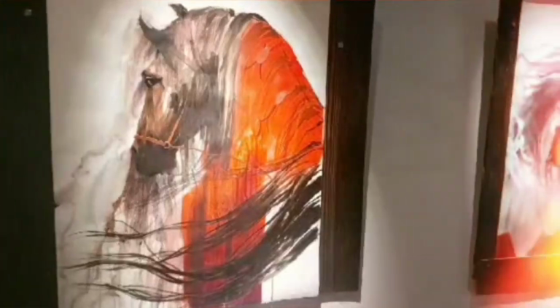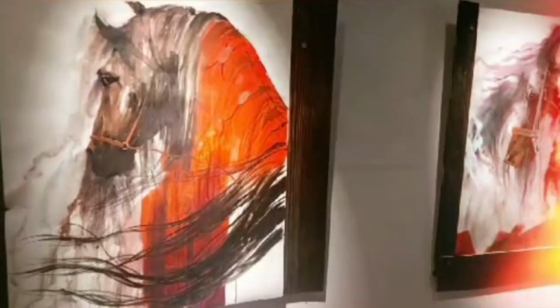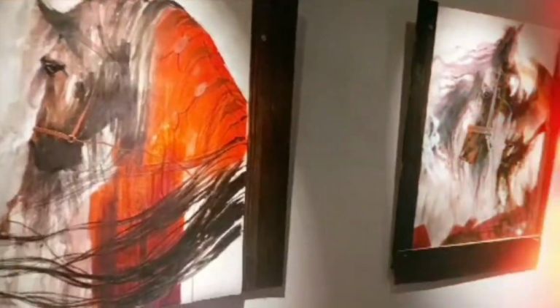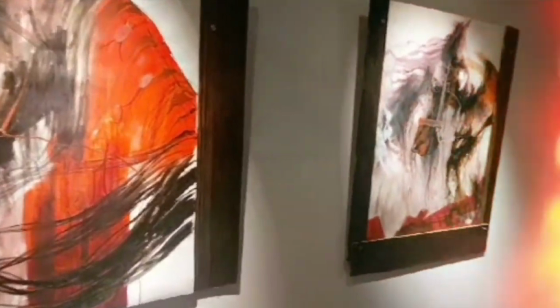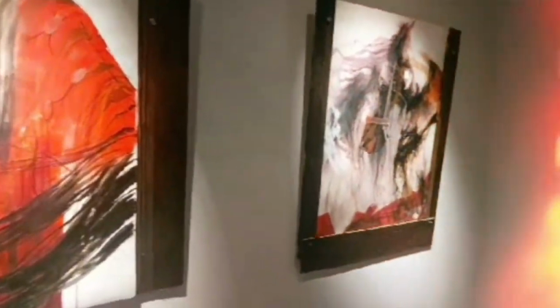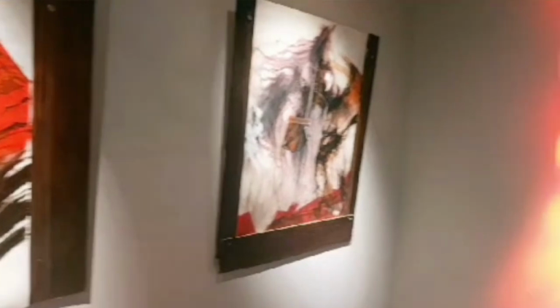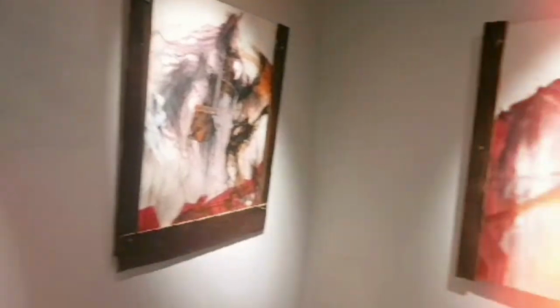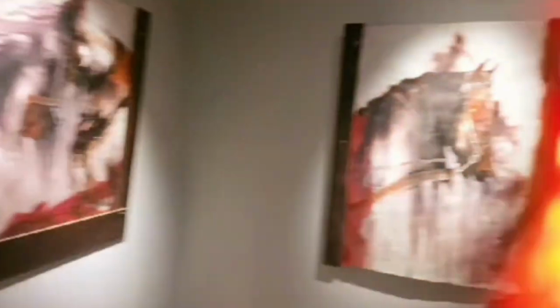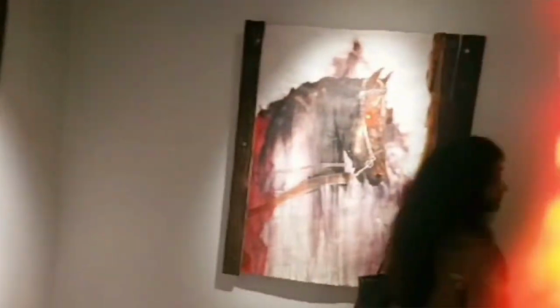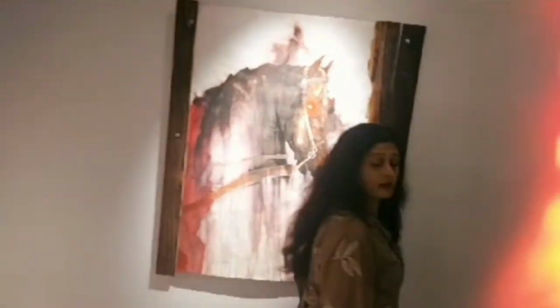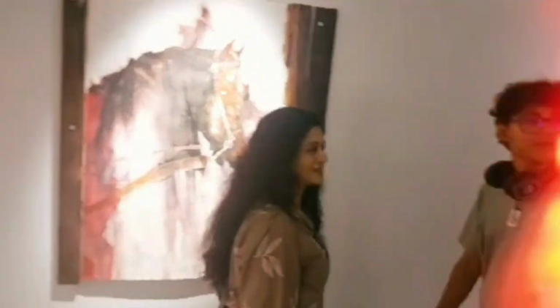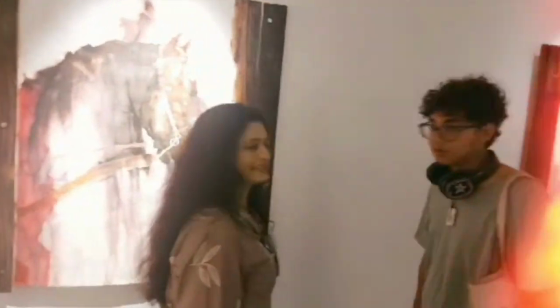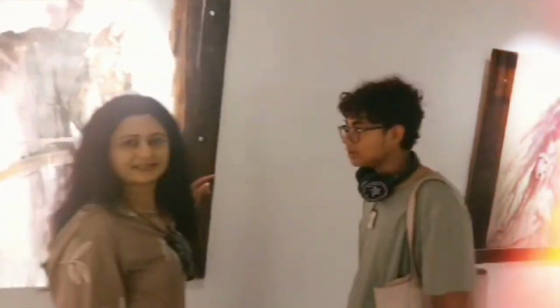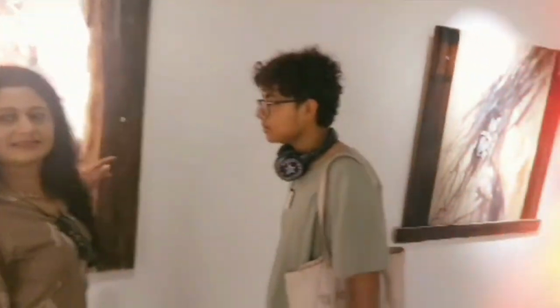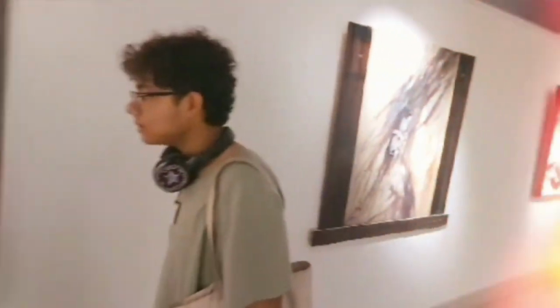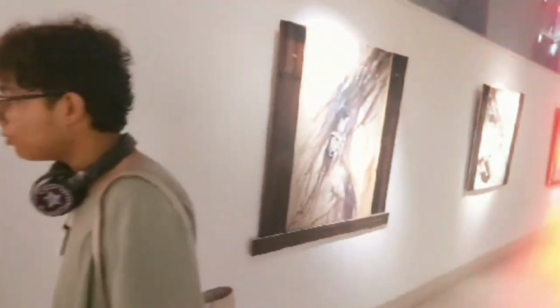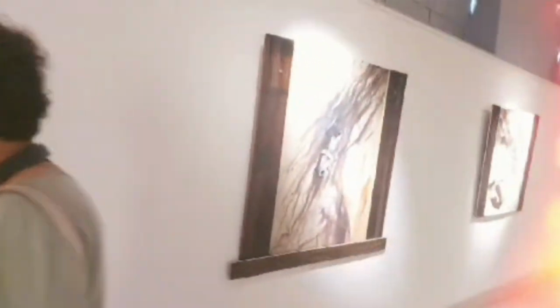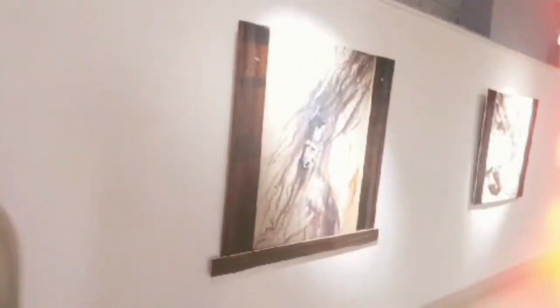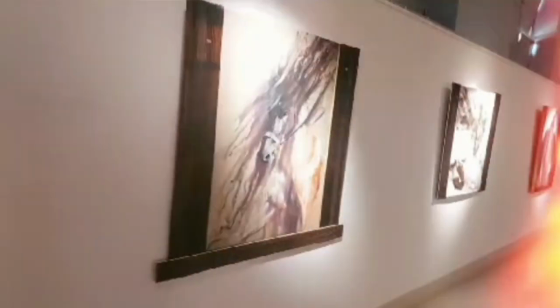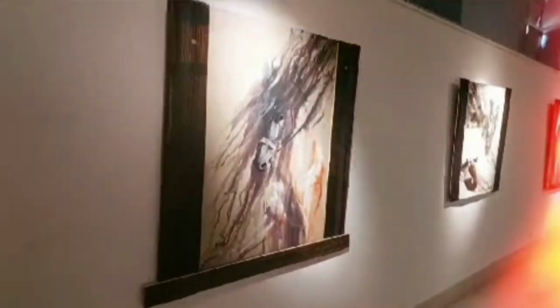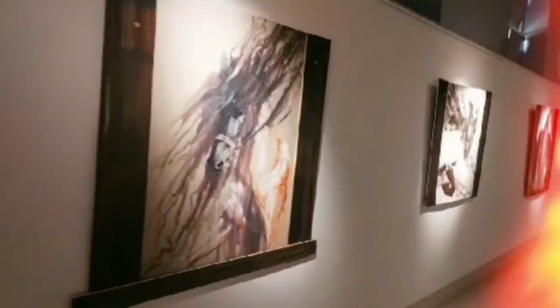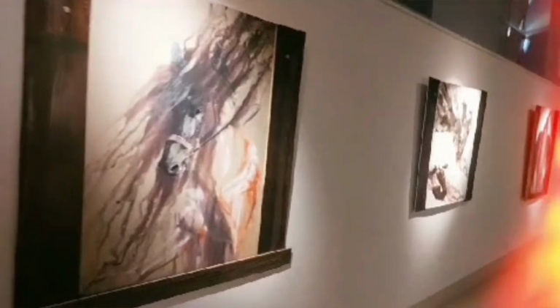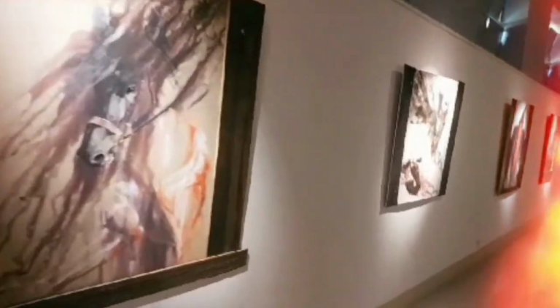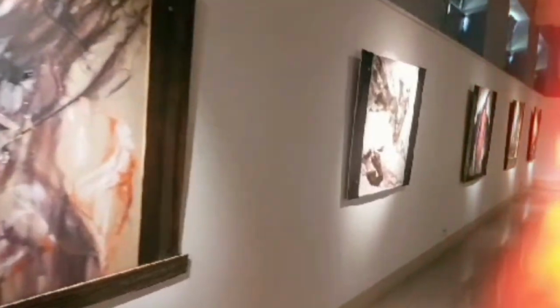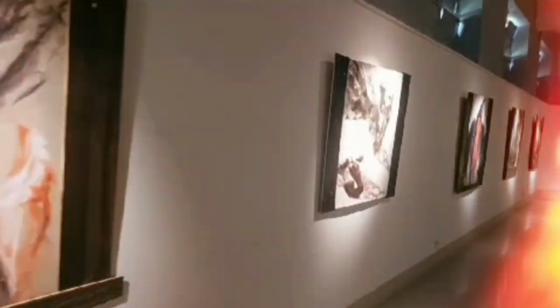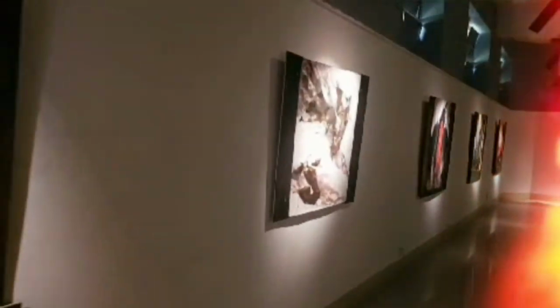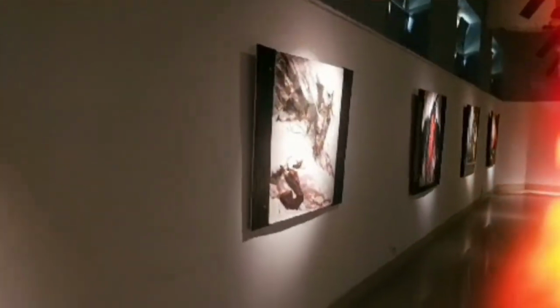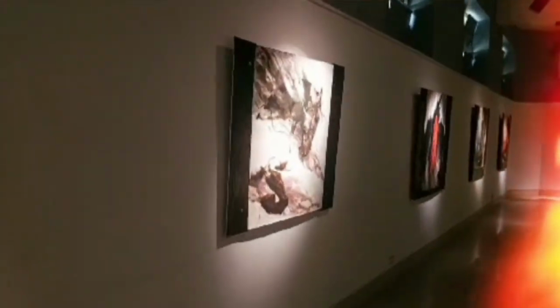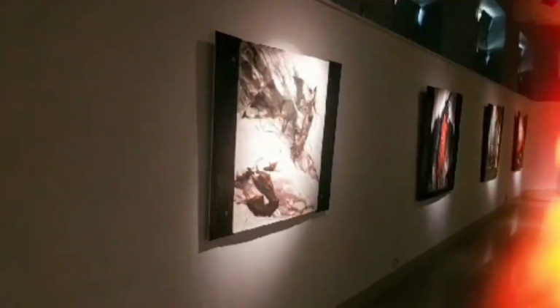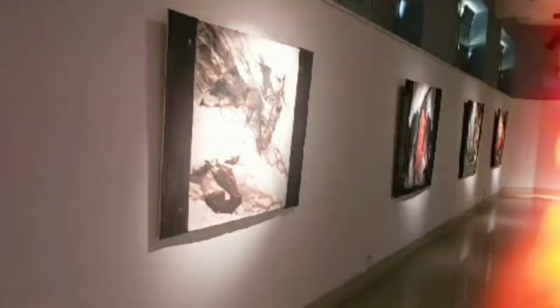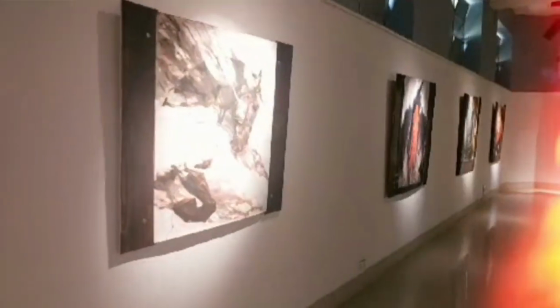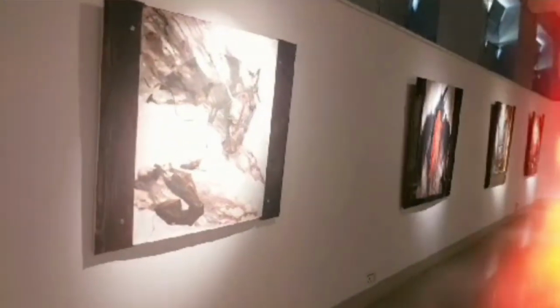These specific art pieces were one of our favourite artworks which we had seen there. The series was called Kalki and we love the artworks.